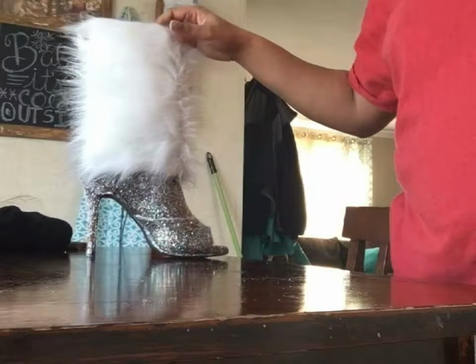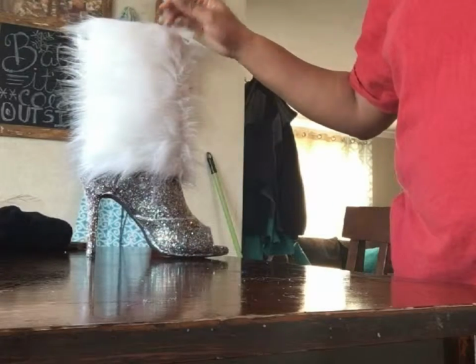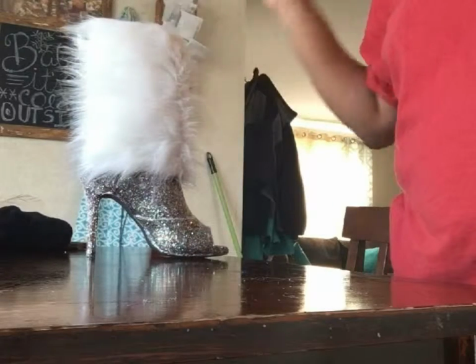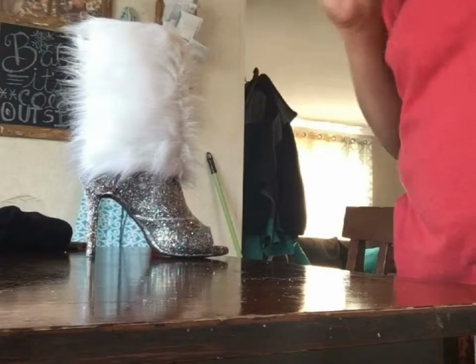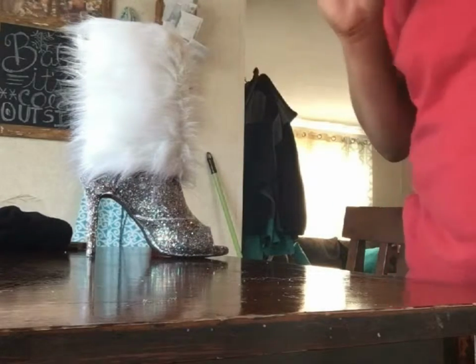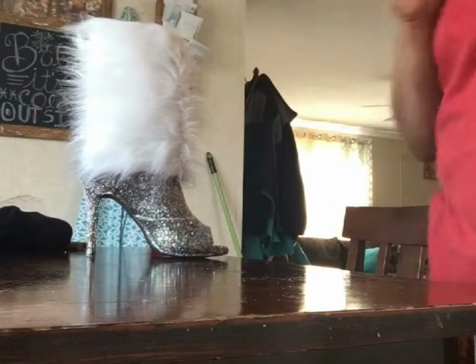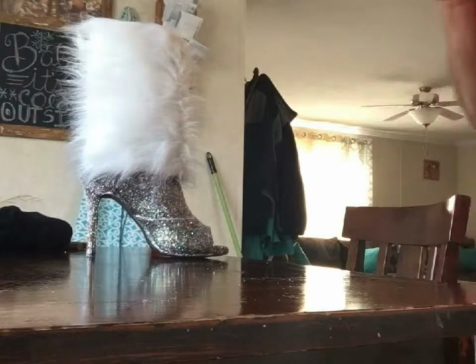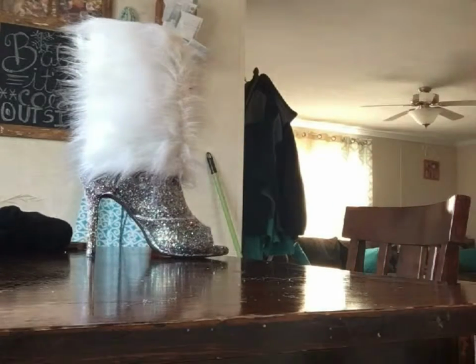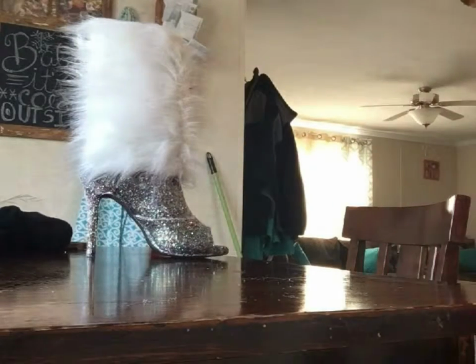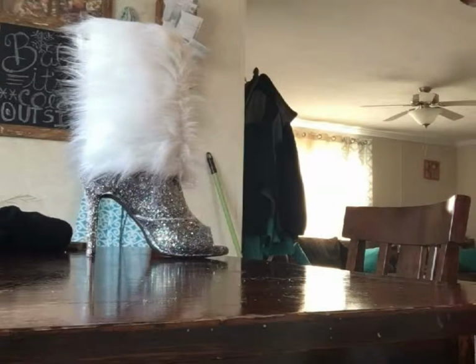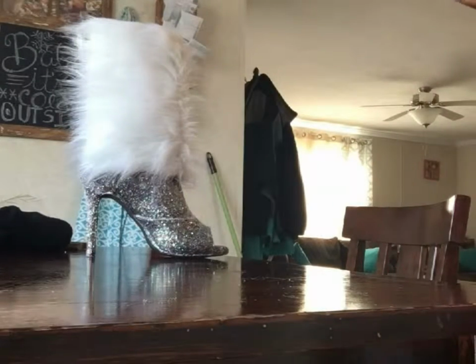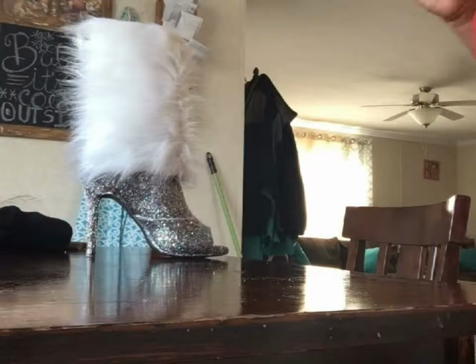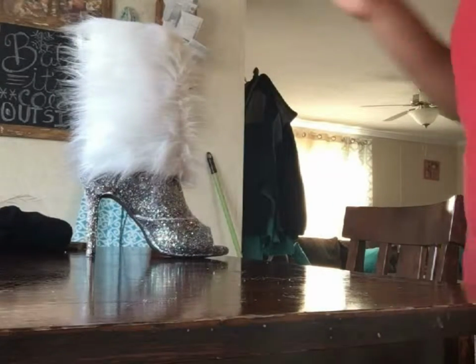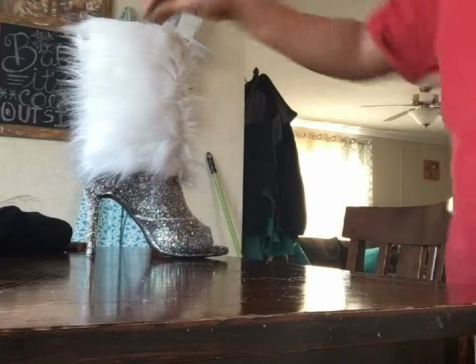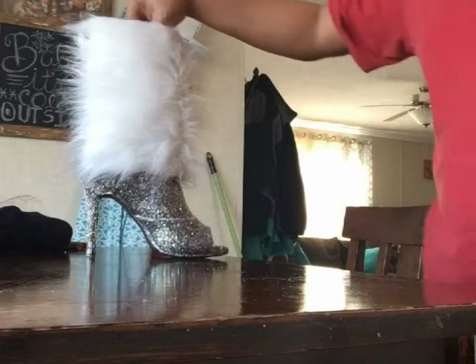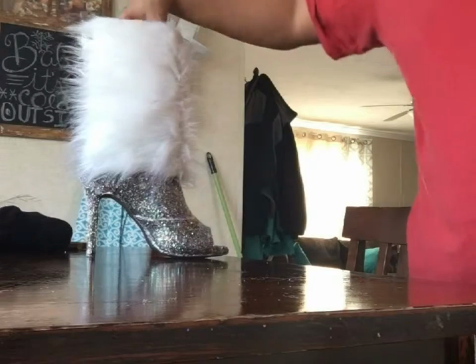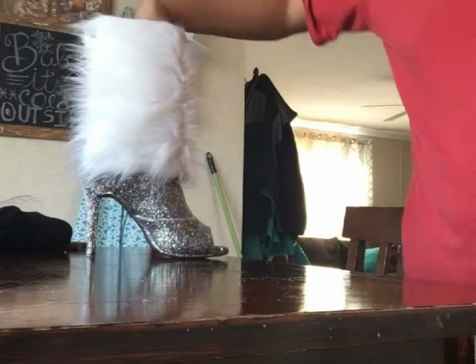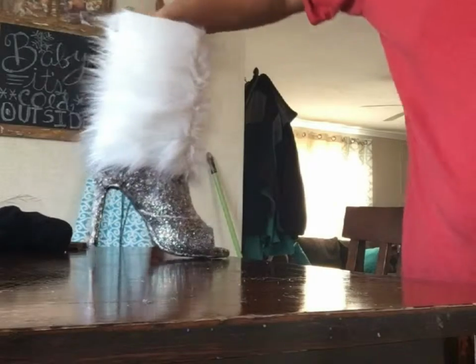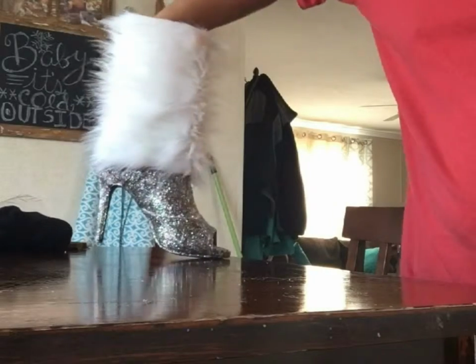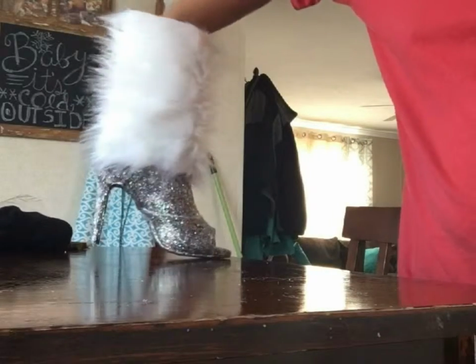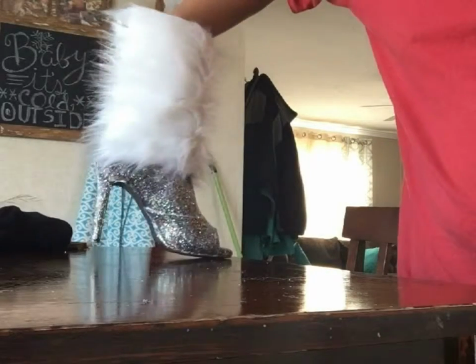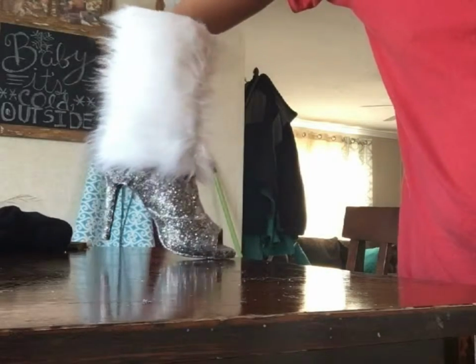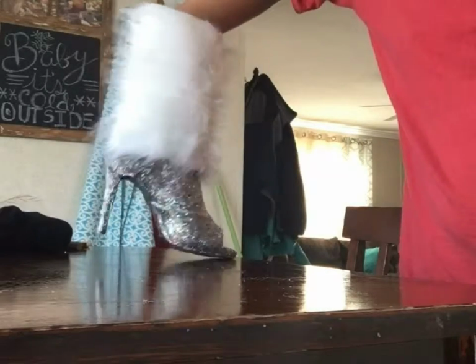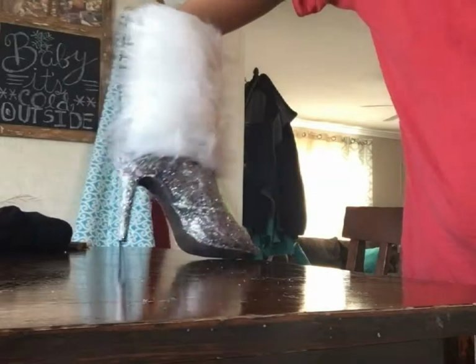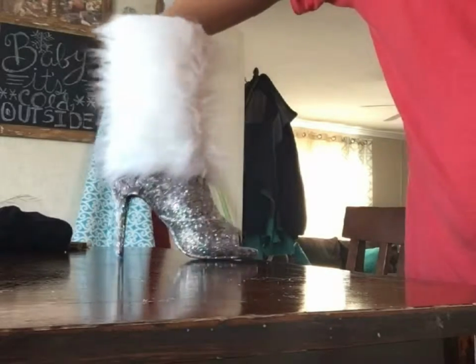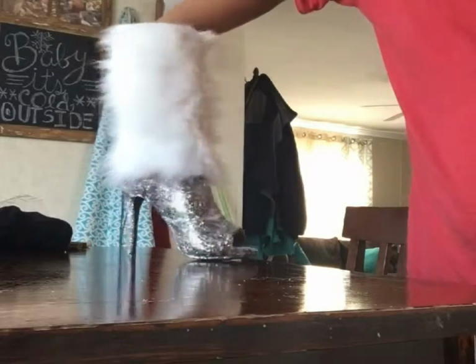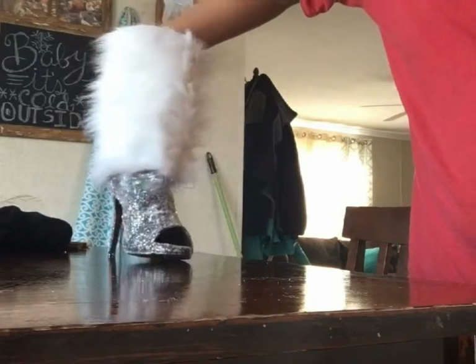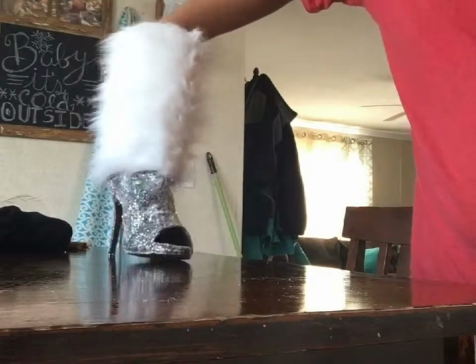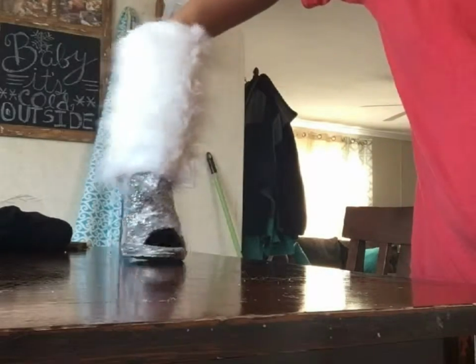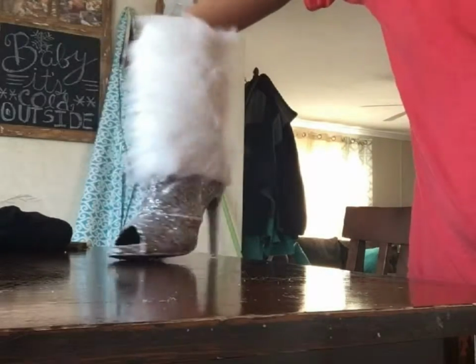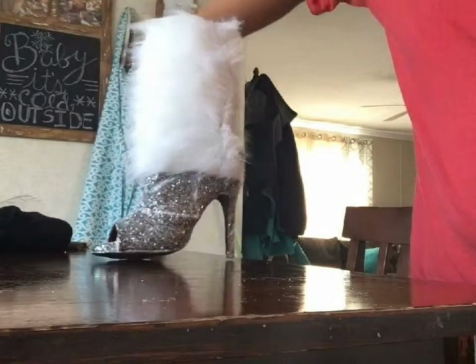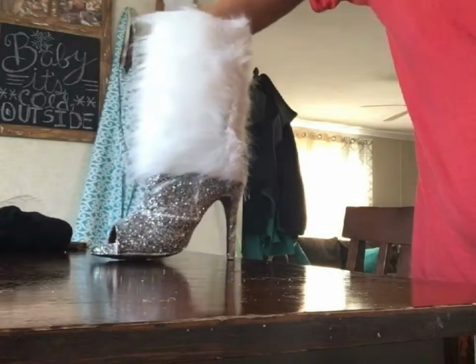Now I'm on my way to the Dollar Tree because I need to get some baby wipes to clean up all this glitter — but that's it!